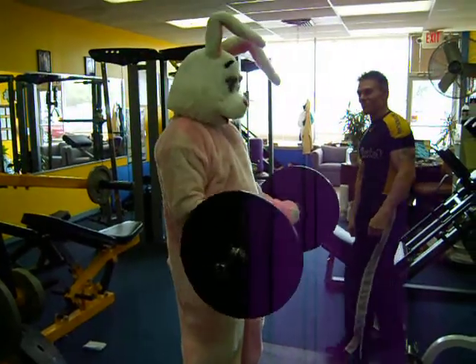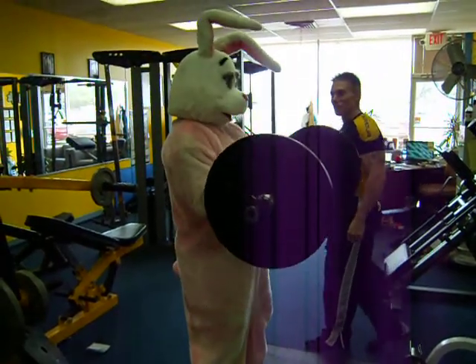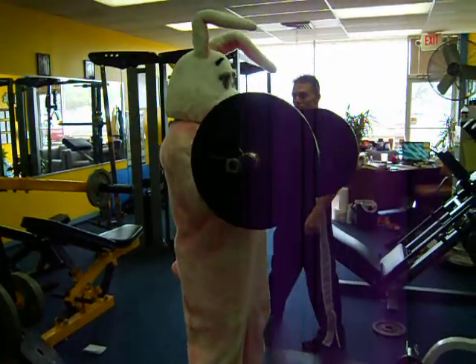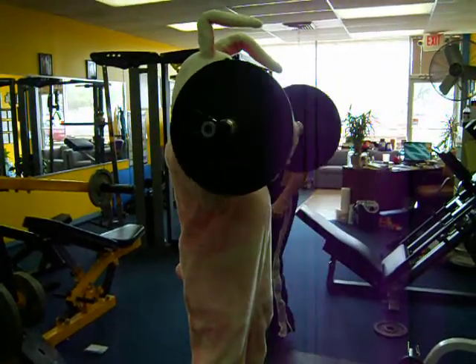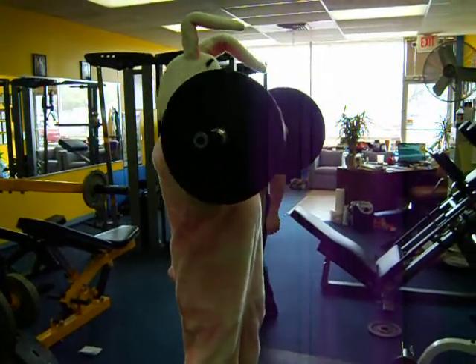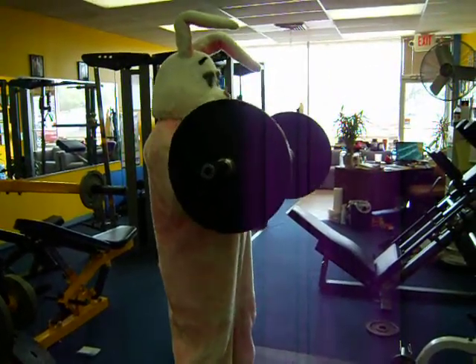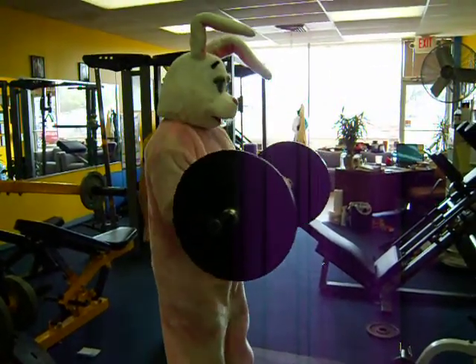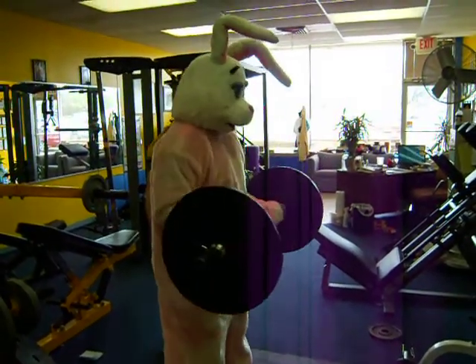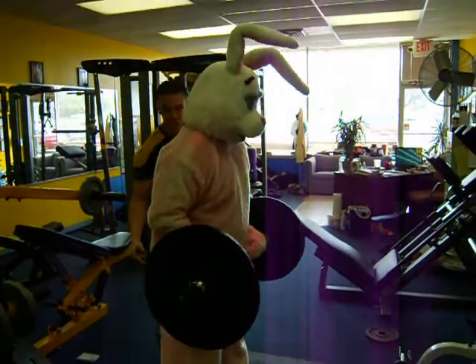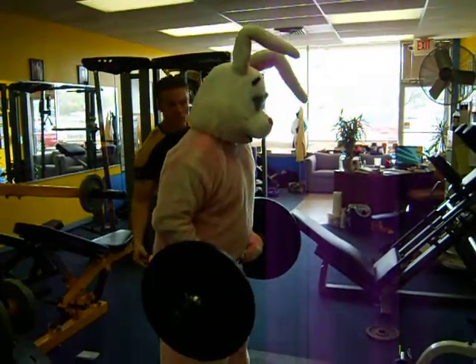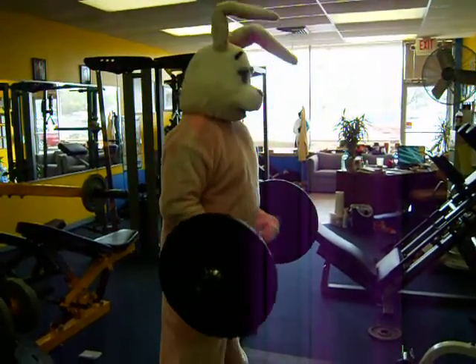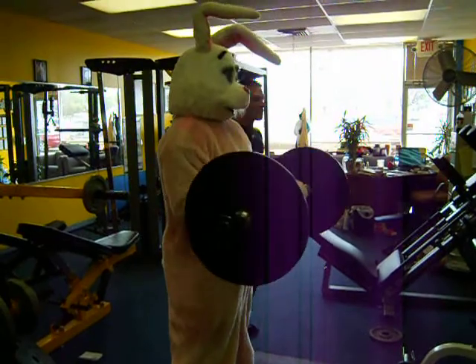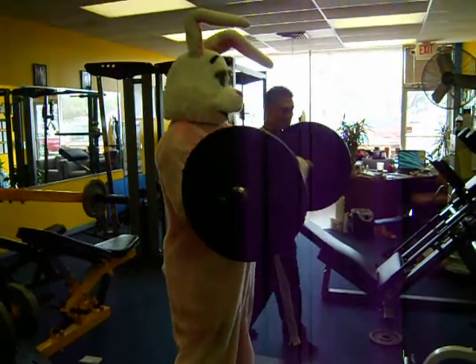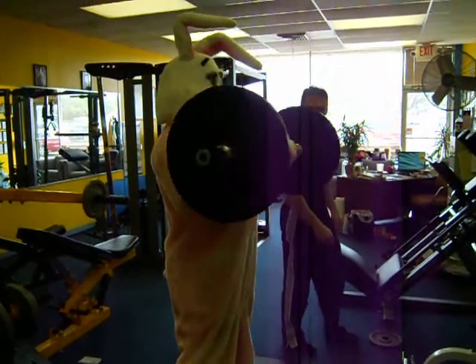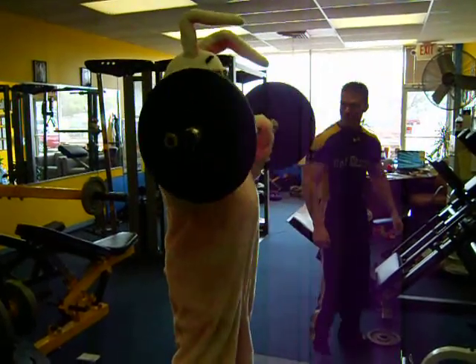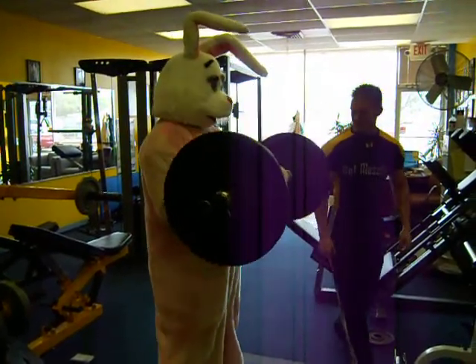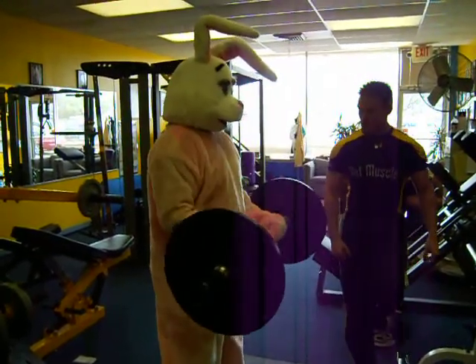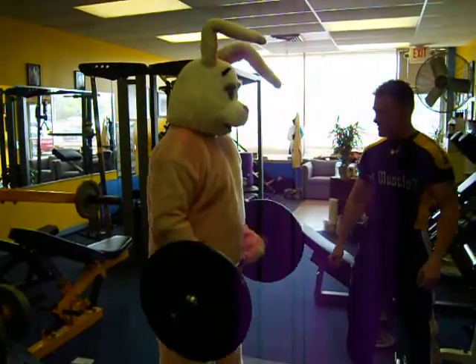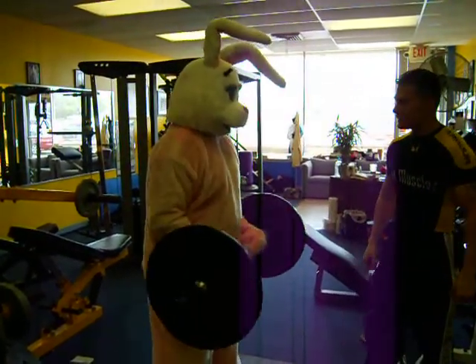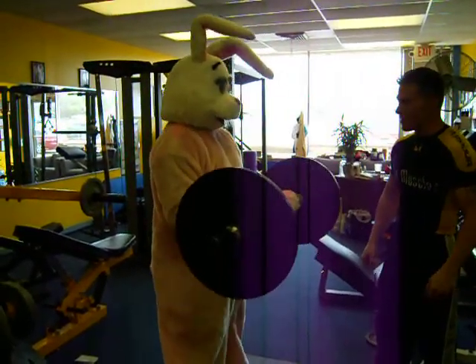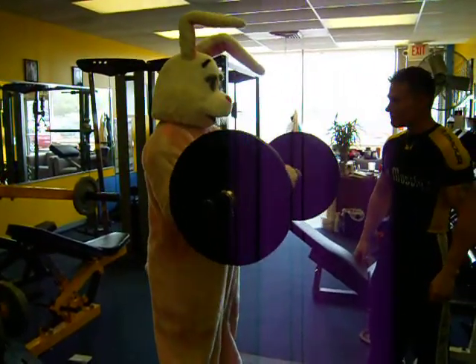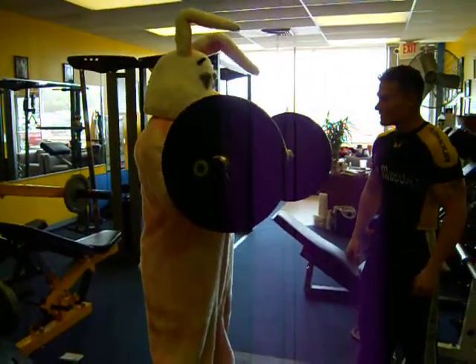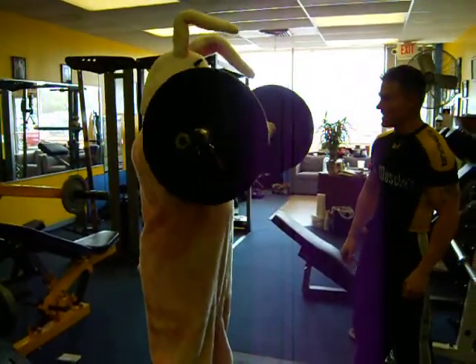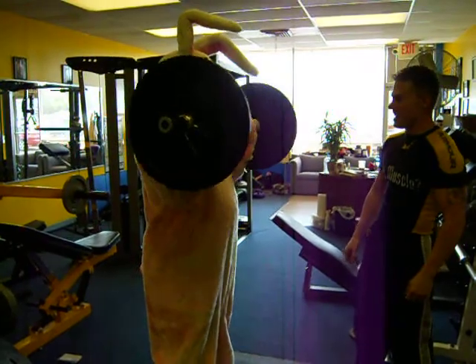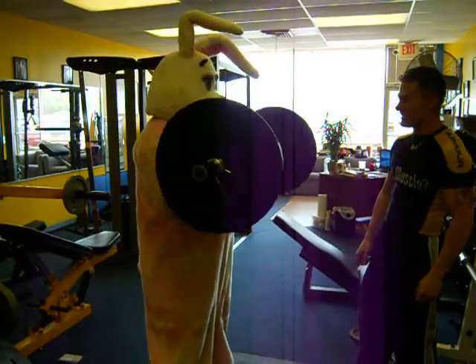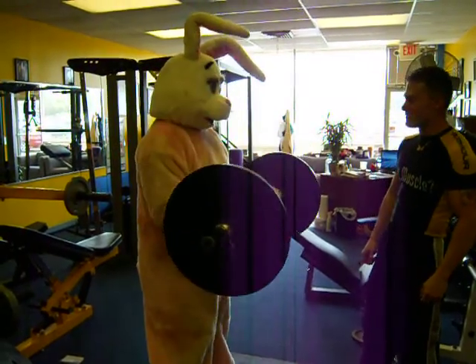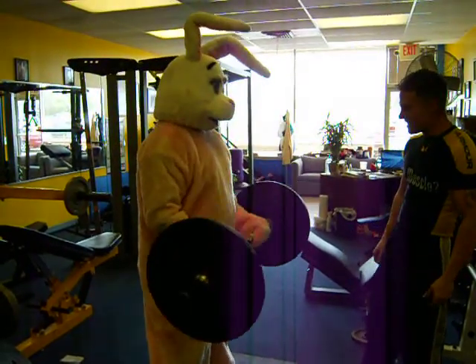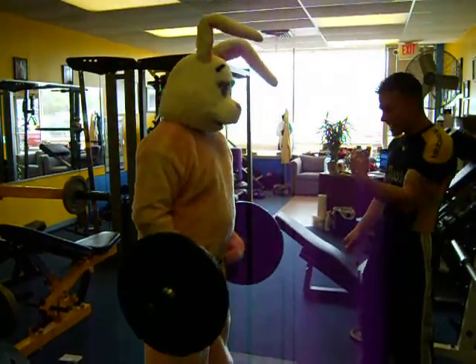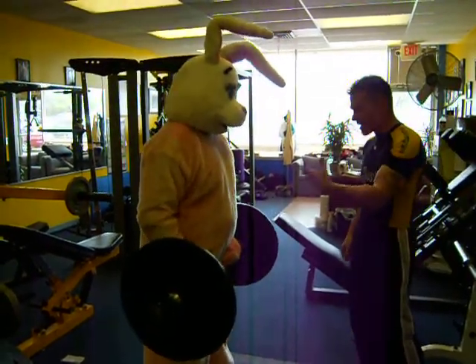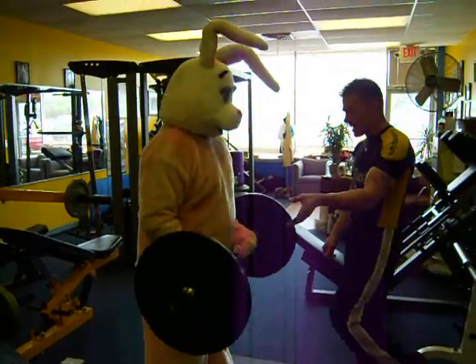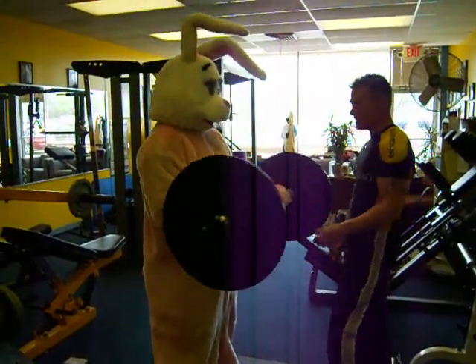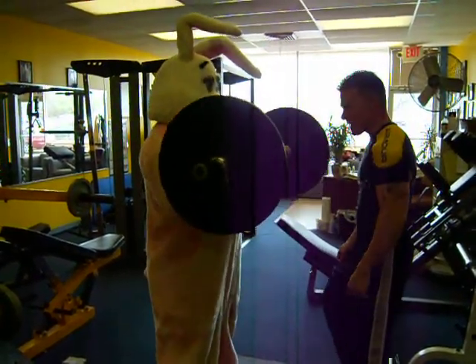Look at him go. Keep that tail tucked in, bro. Cut it up. Up. That's it. Come on. That's it. Straight down and up. Come on. You're doing fine. You've got no worries, man. No worries.